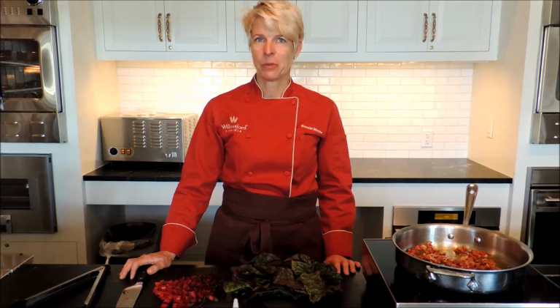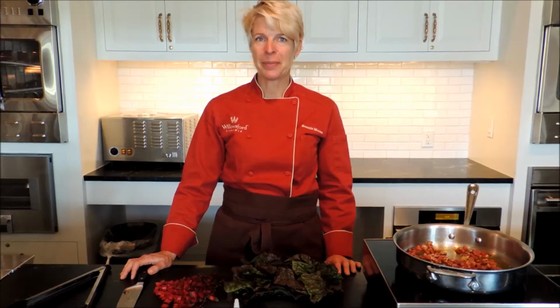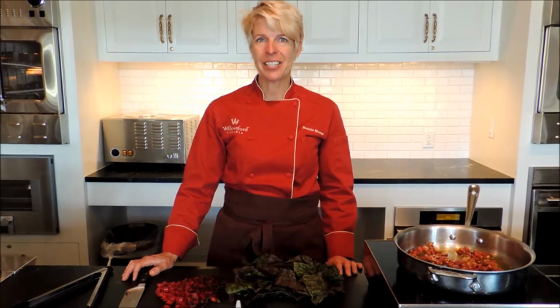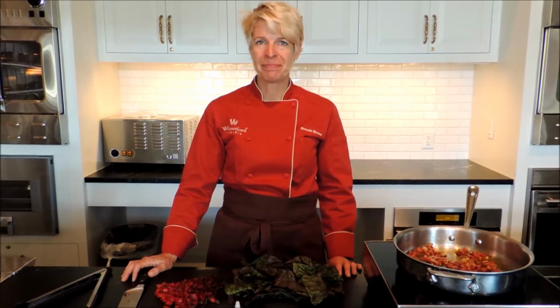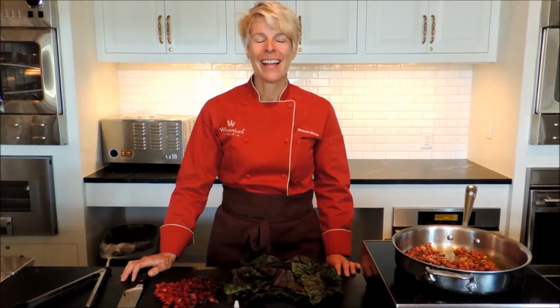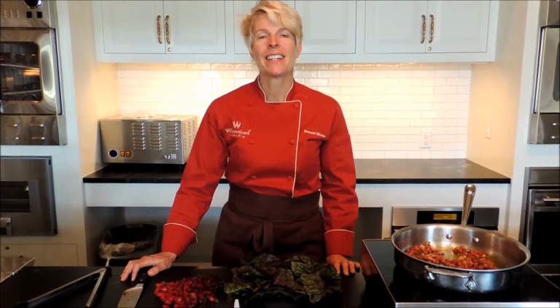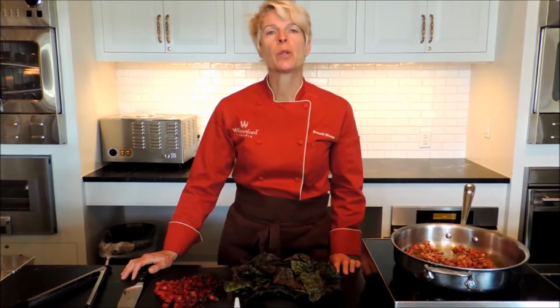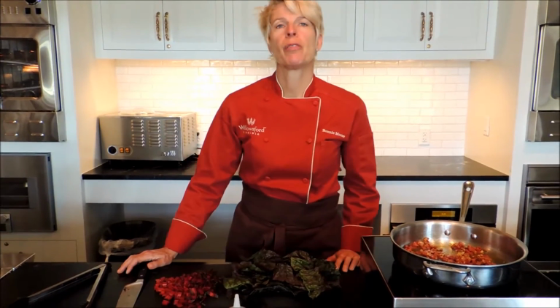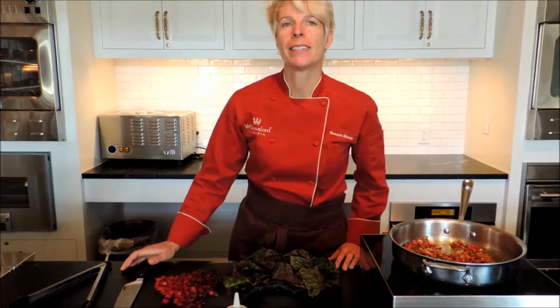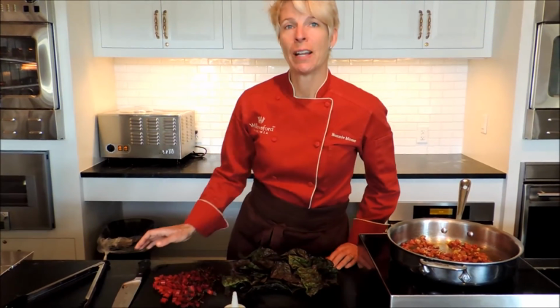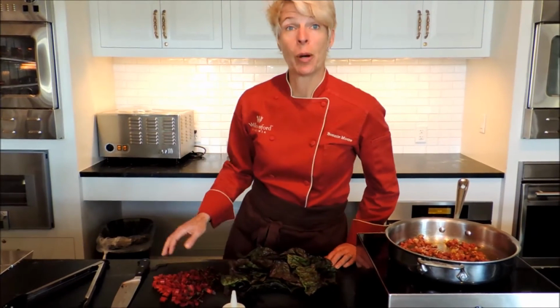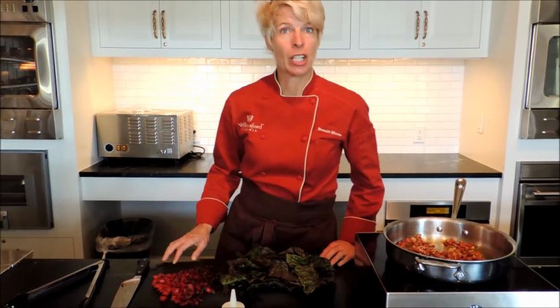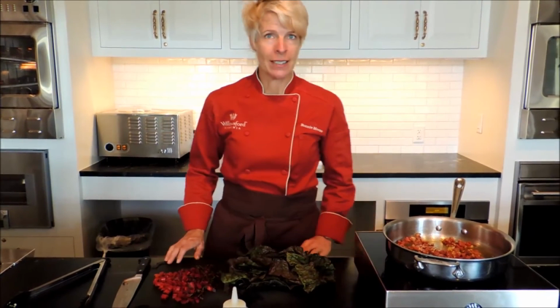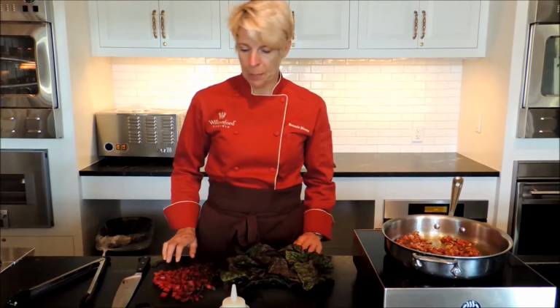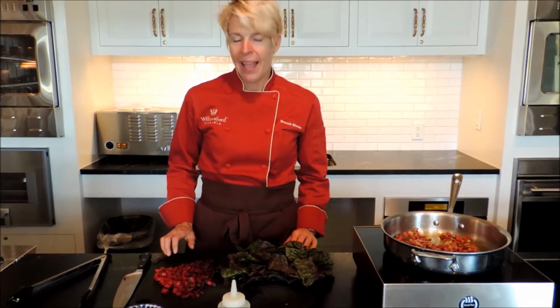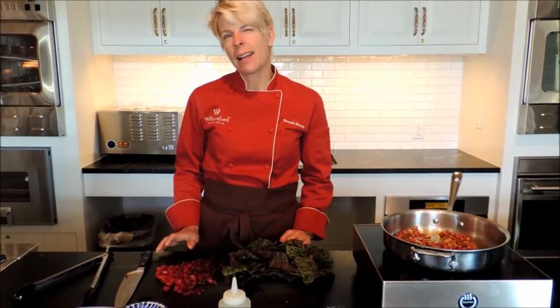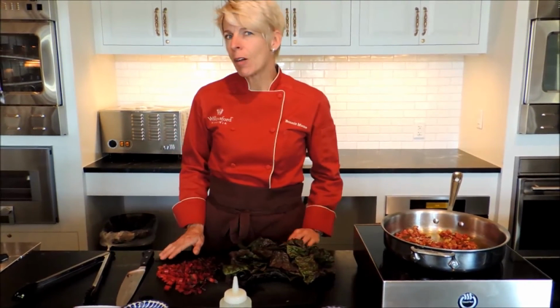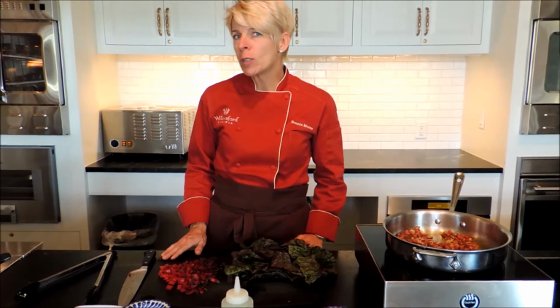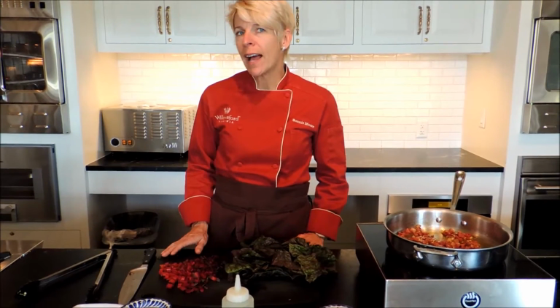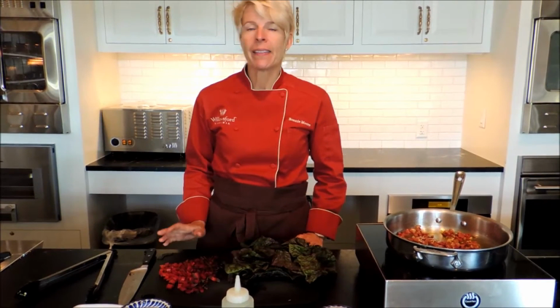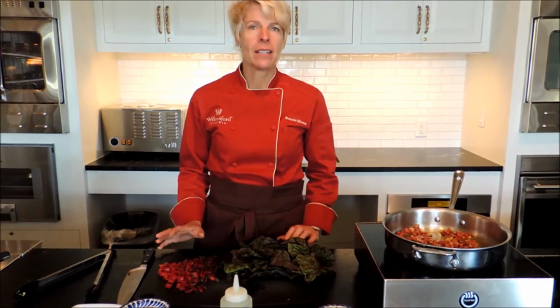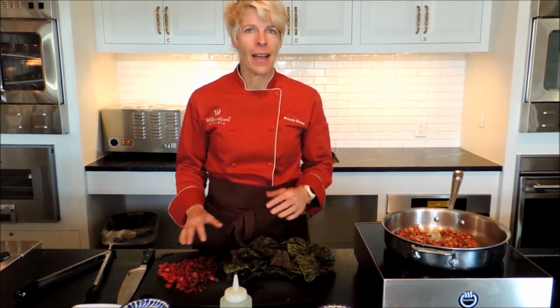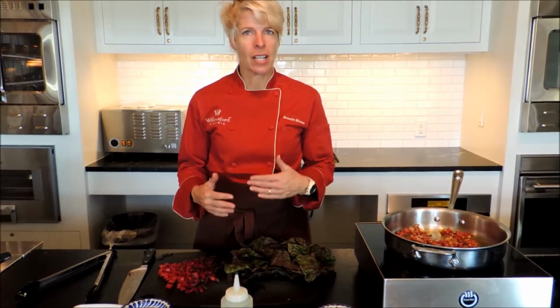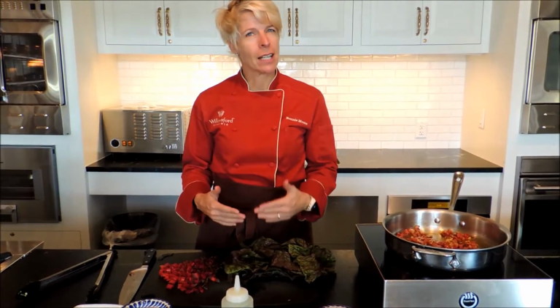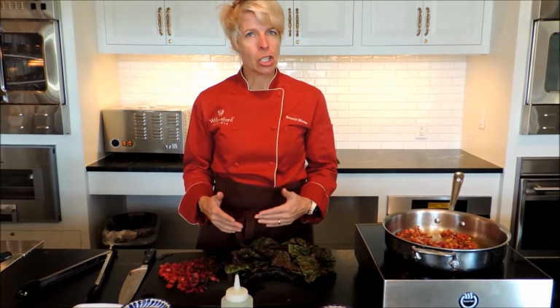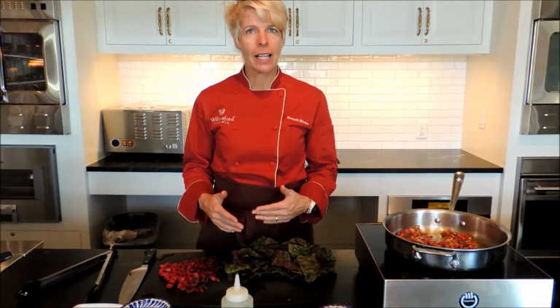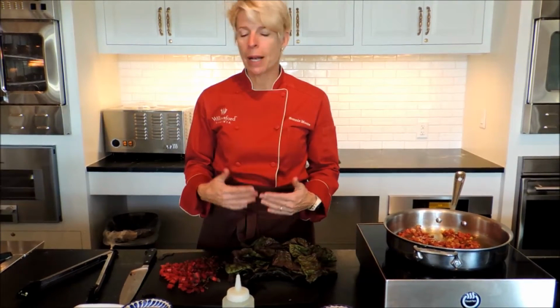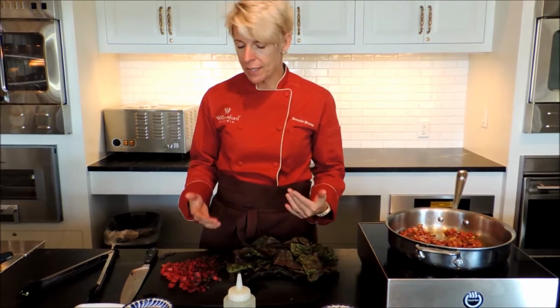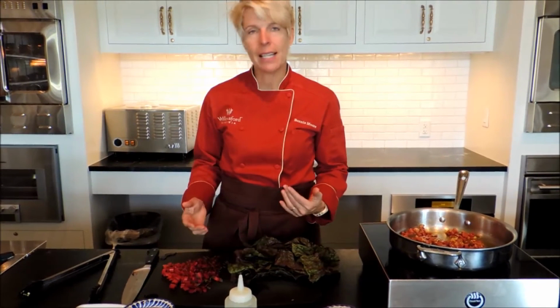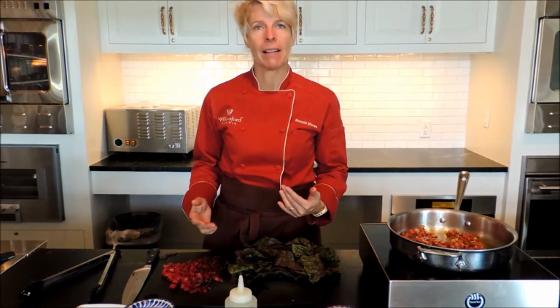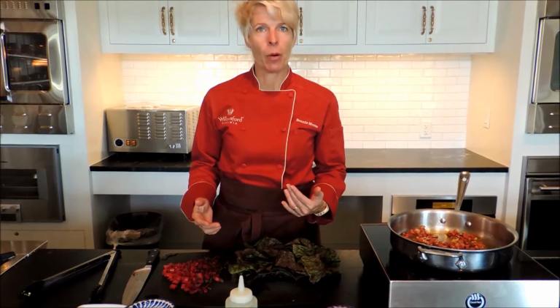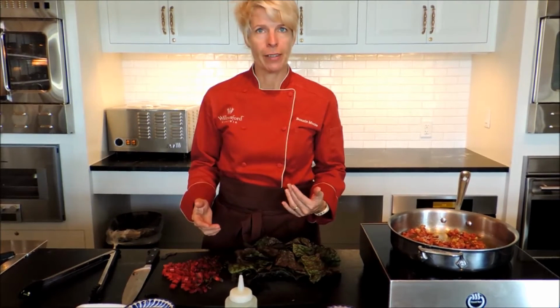Welcome to the kitchen! Today is a beautiful fall day and we're braising greens. It's getting a little cold at night, the greens have had a chance to get a little chill on them, and I always think they take out a lot more flavor.